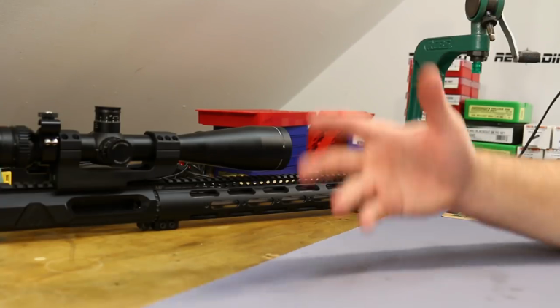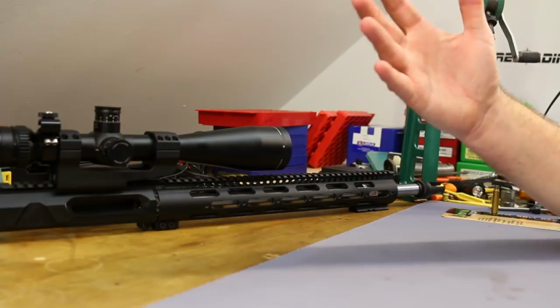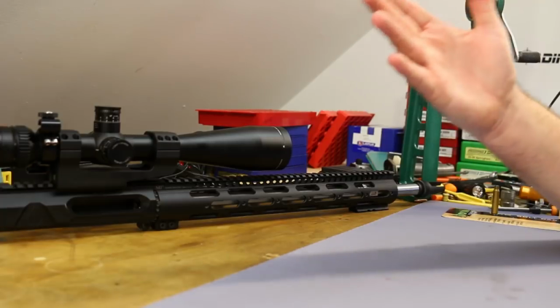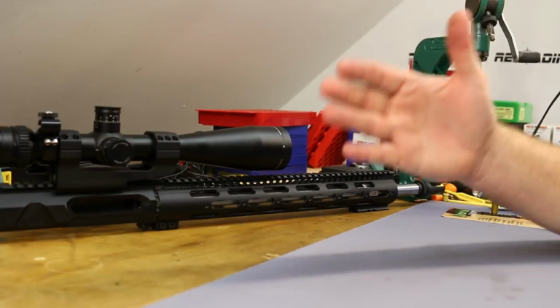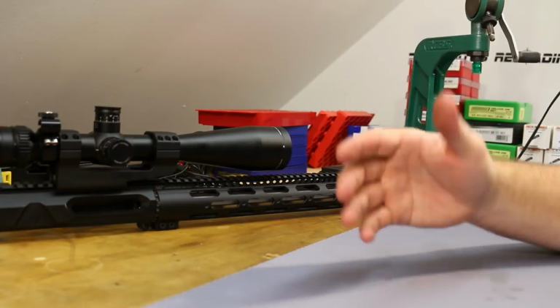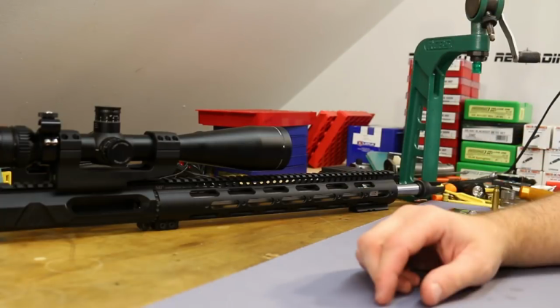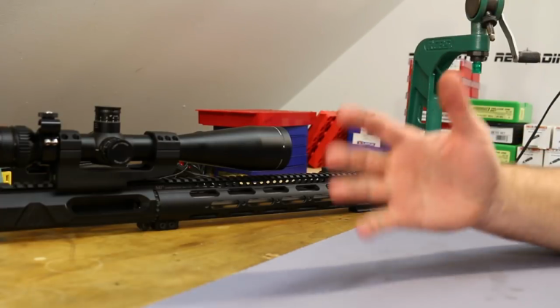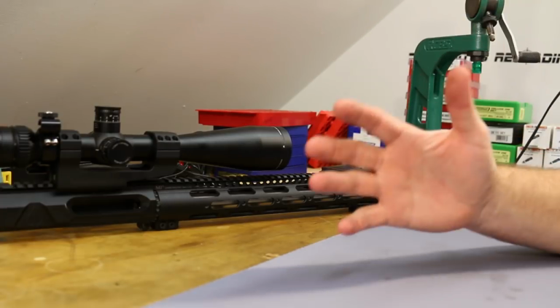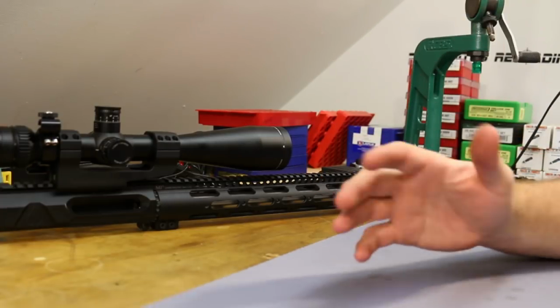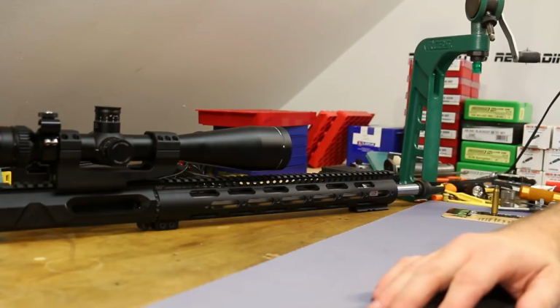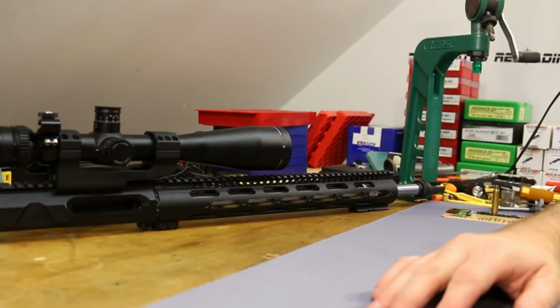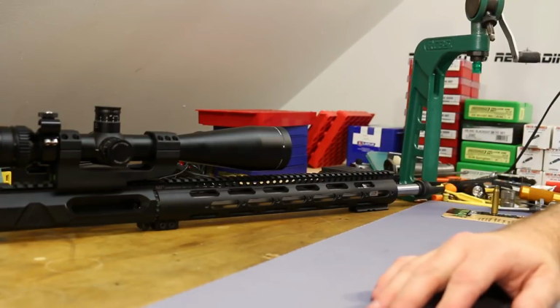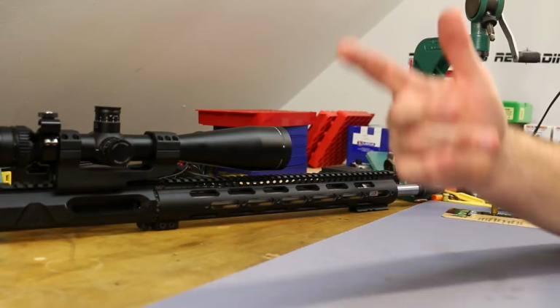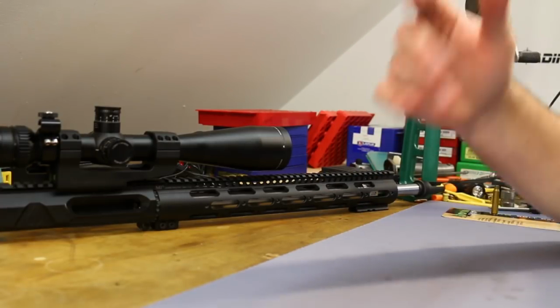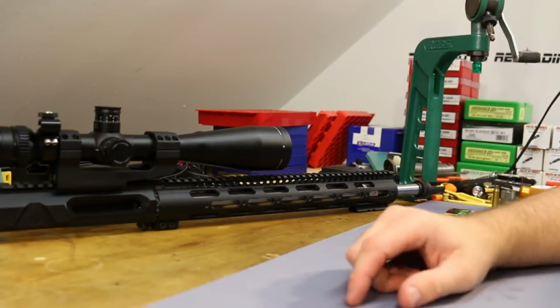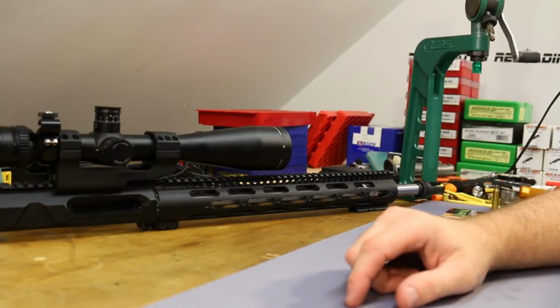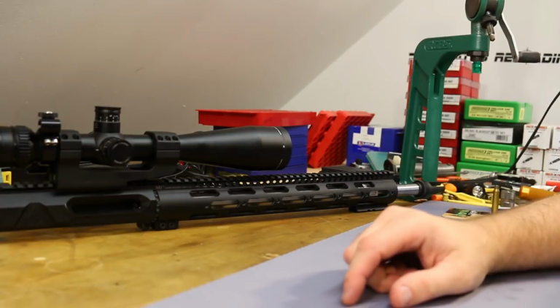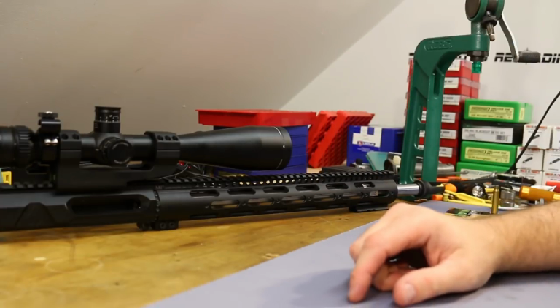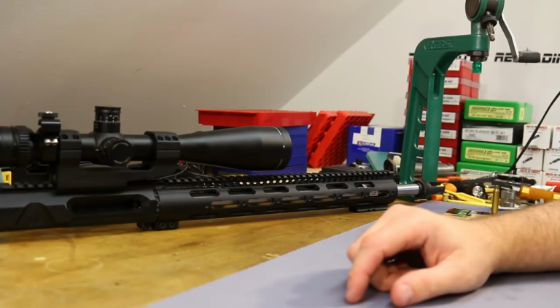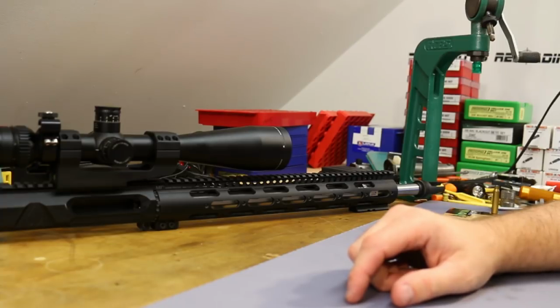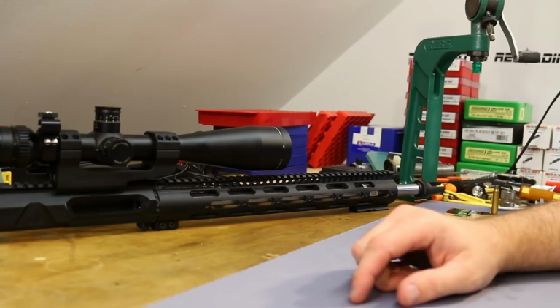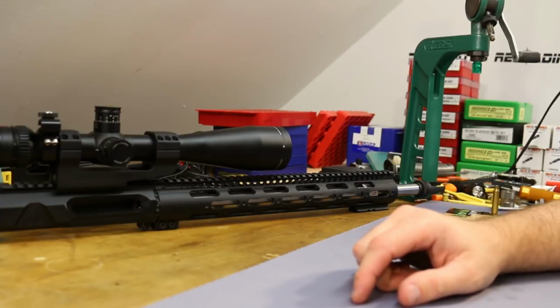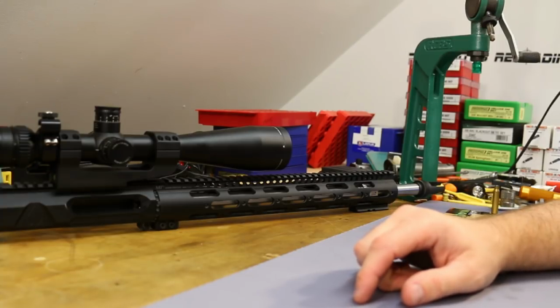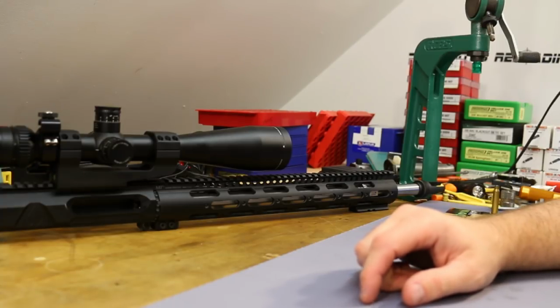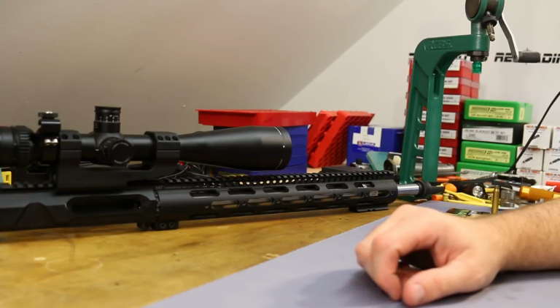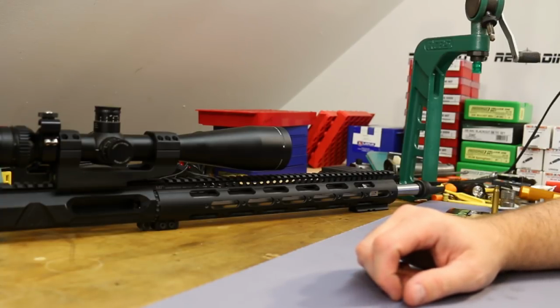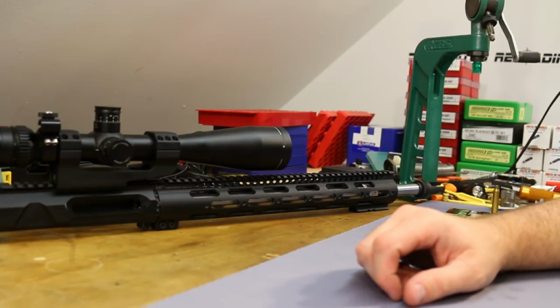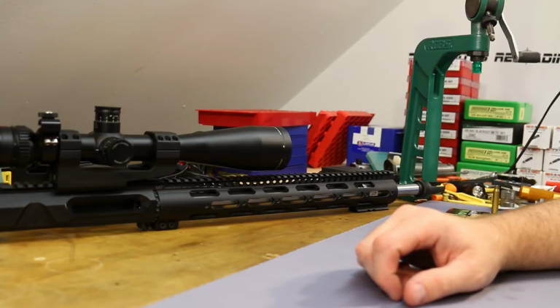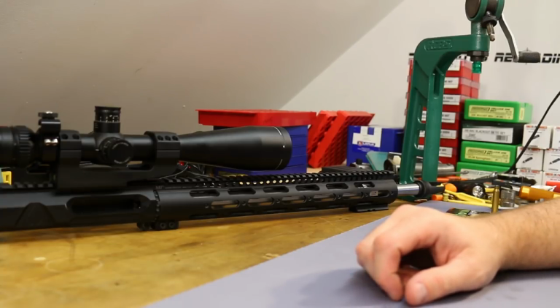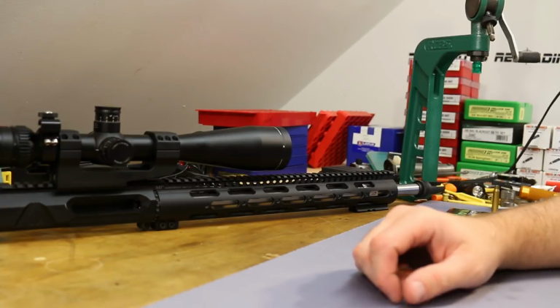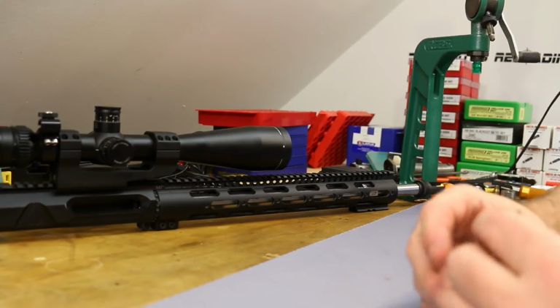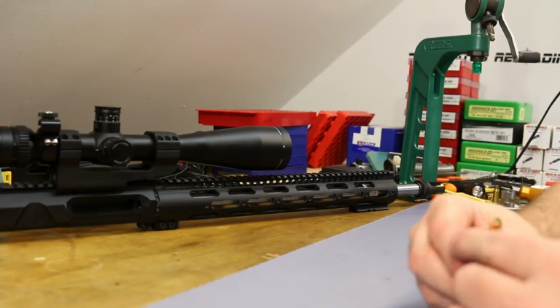Factory ammo is from Nosler; I don't see anybody else selling it yet. Most of it is about $1.25 to $1.50 a round, so at least for the time being this is going to be a hand loader's cartridge.